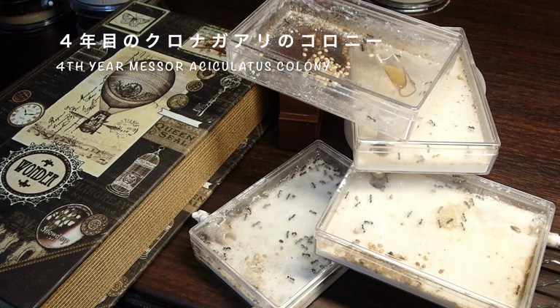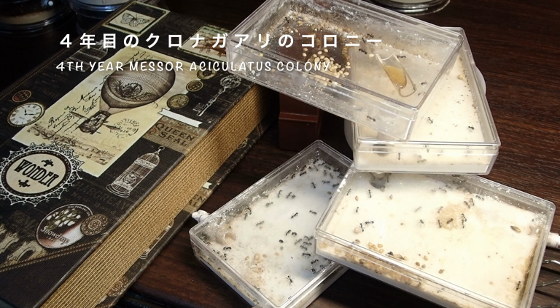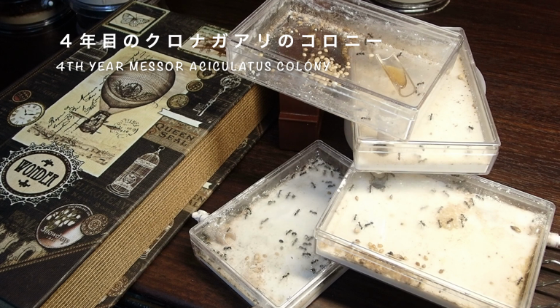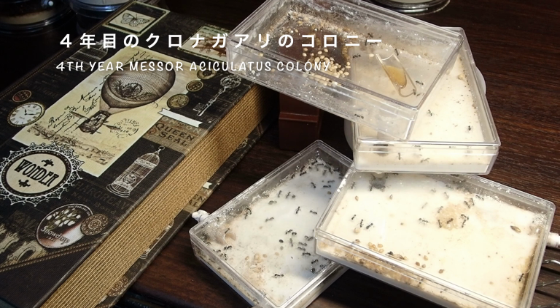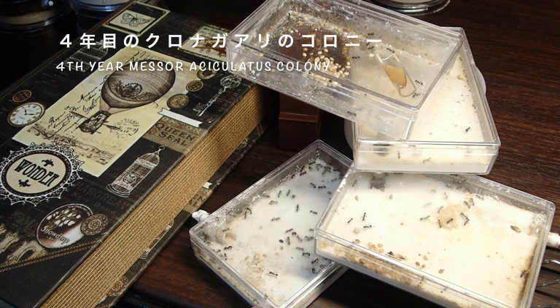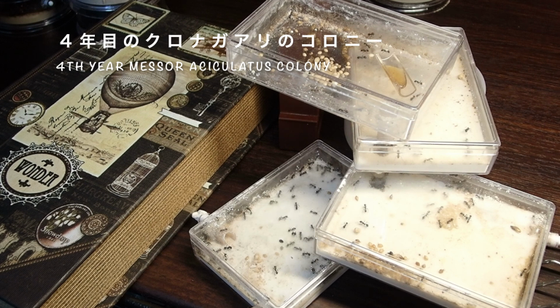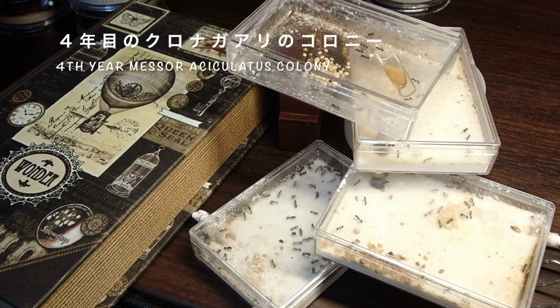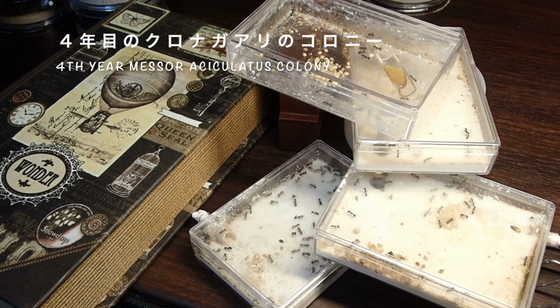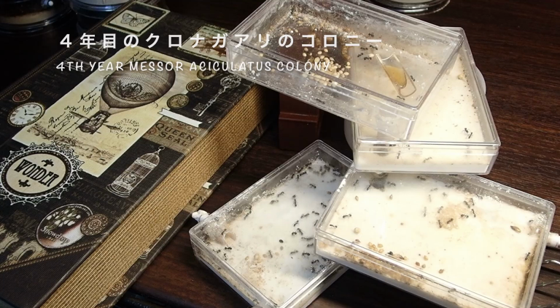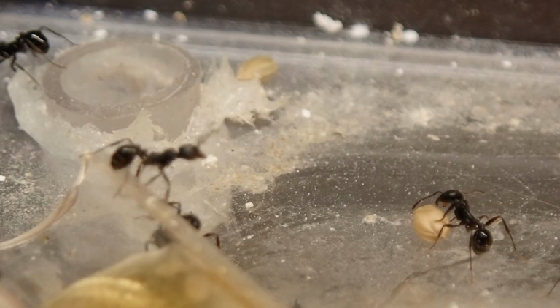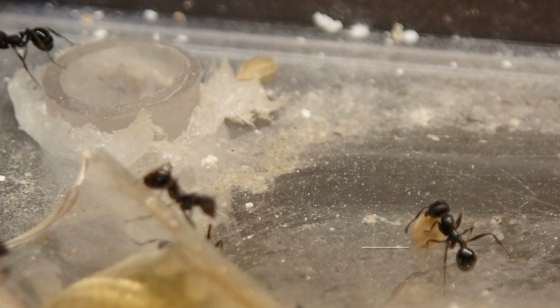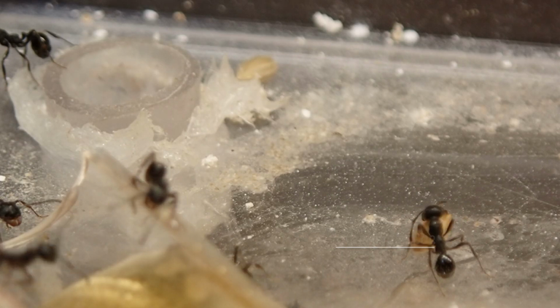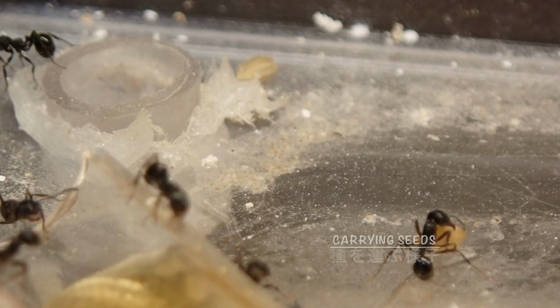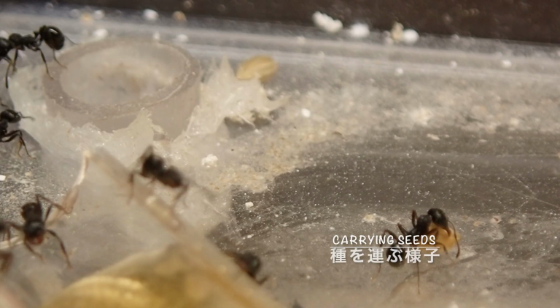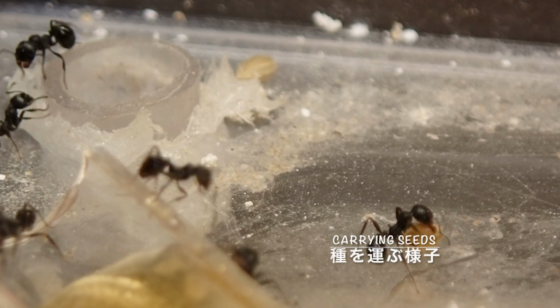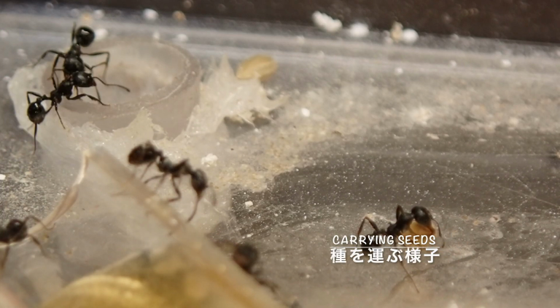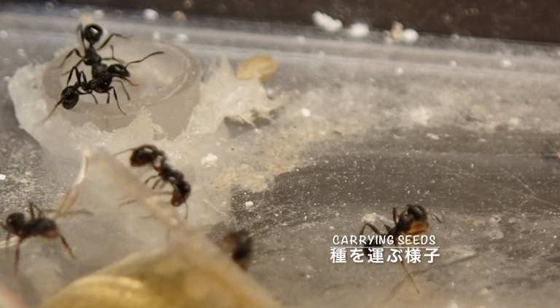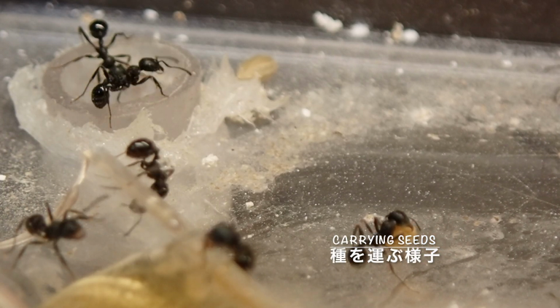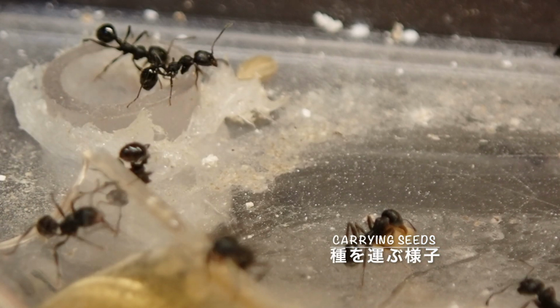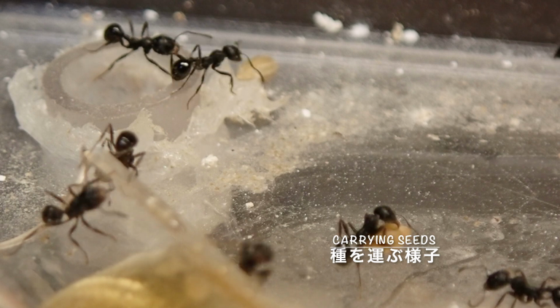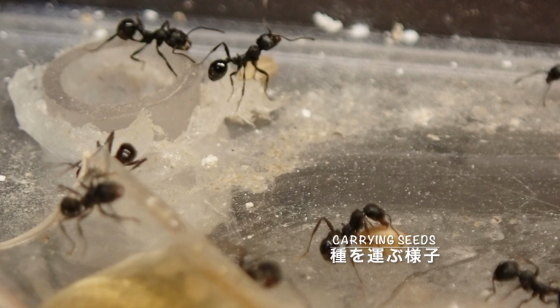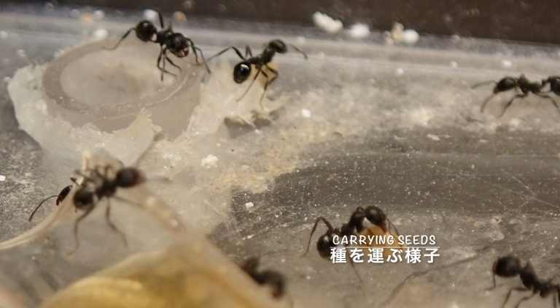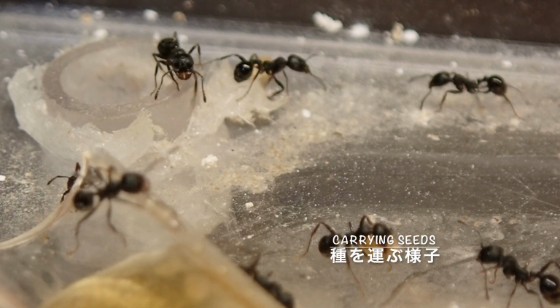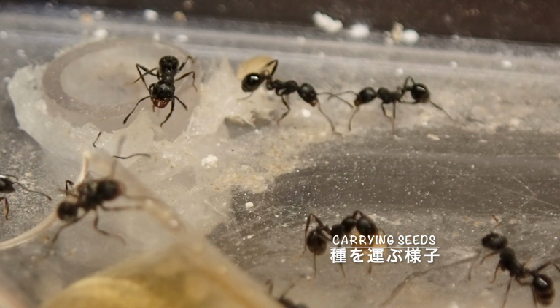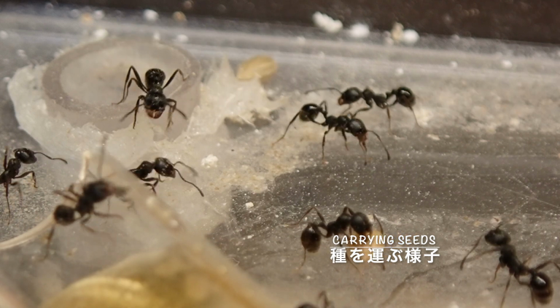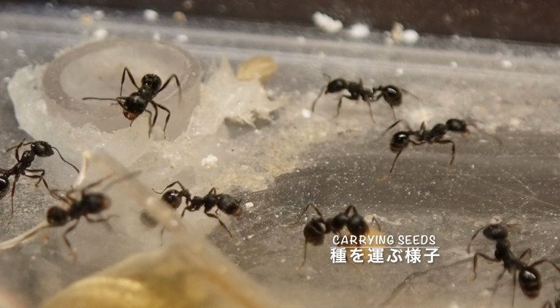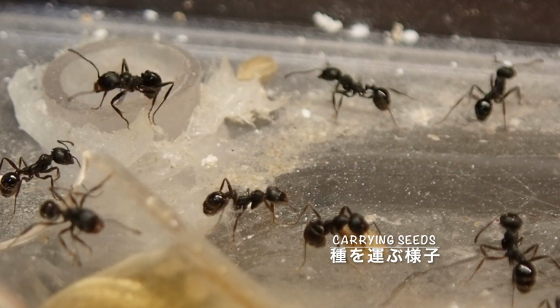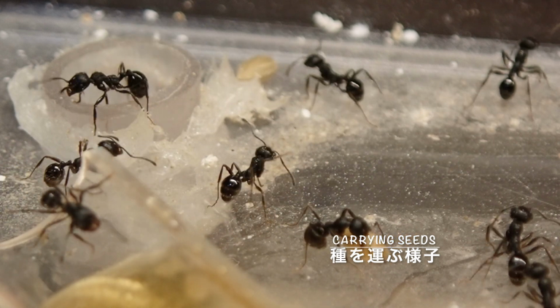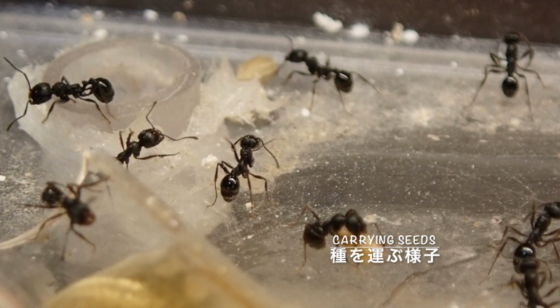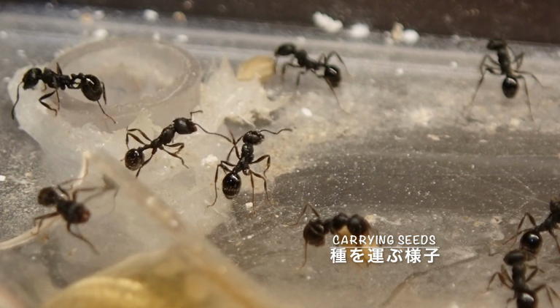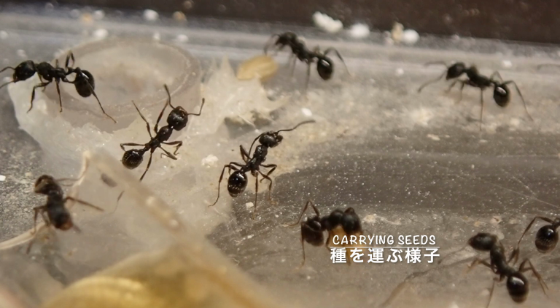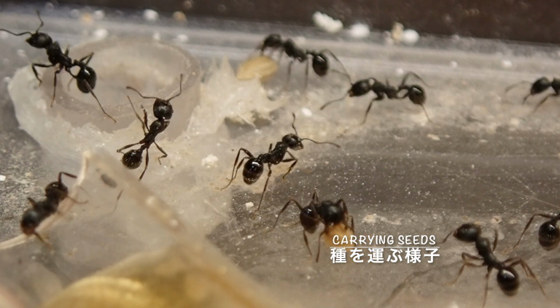またコロニーが成長してきたら石膏巣をつなぎ合わせたり、大きな石膏巣を用意して引っ越しさせてあげるなどして飼育スペースを増やしていきましょう。こちらは4年目を迎えるクロナガアリのコロニーです。石膏巣を3つつなげた状態で飼育をしています。クロナガアリの代表的な行動である種を運ぶという行動が観察できます。